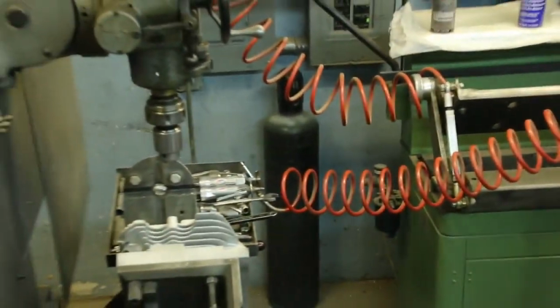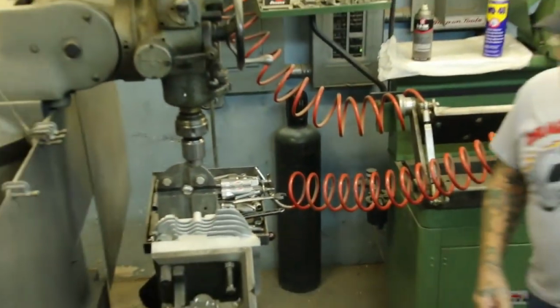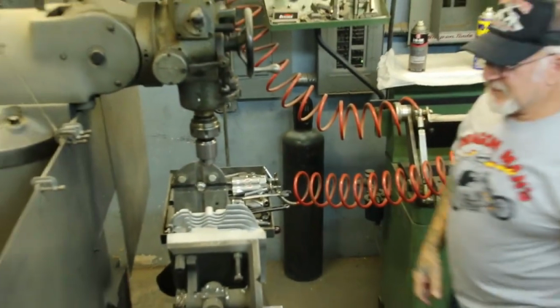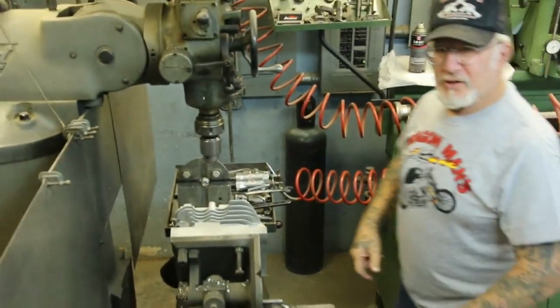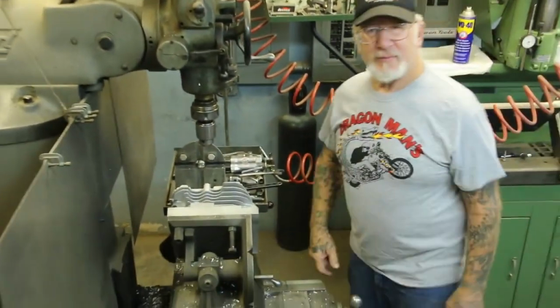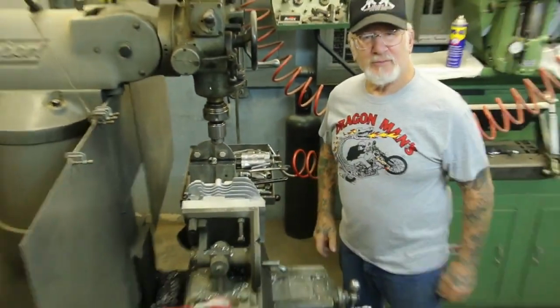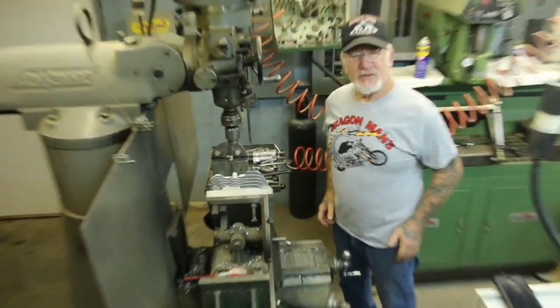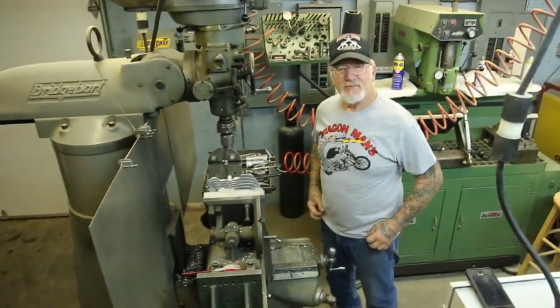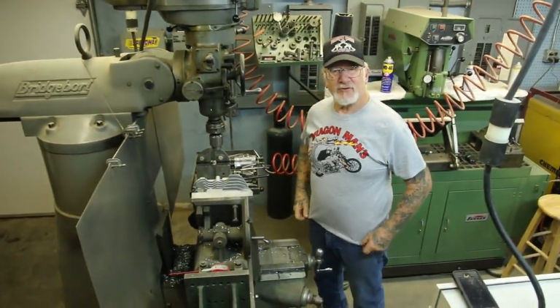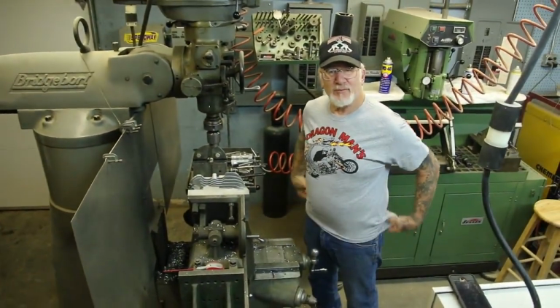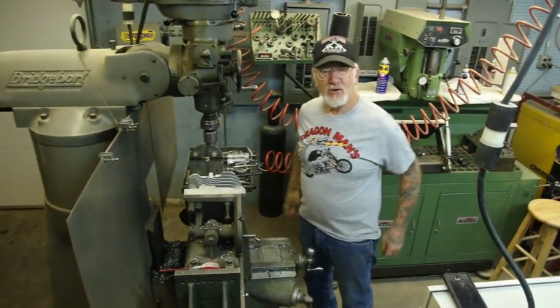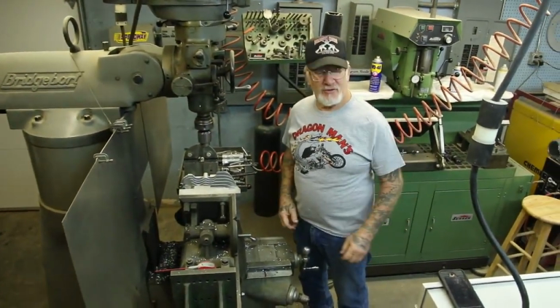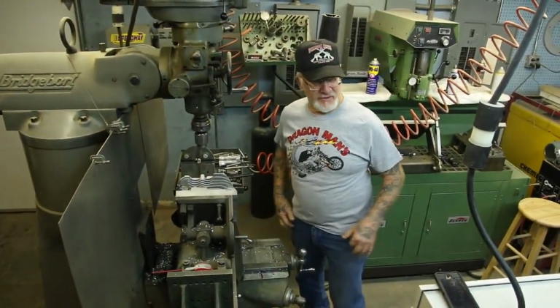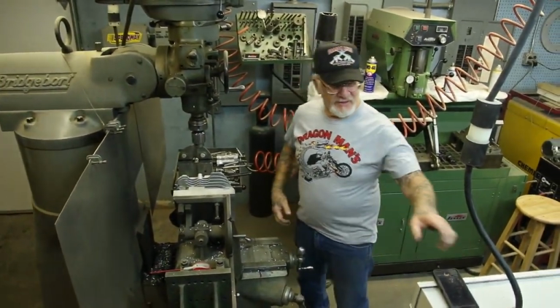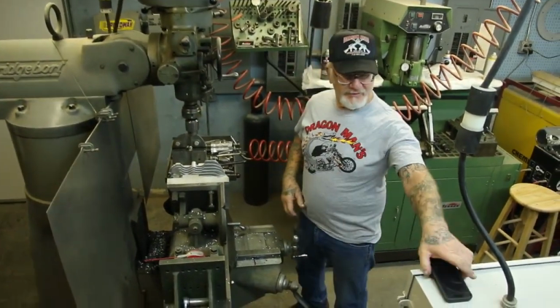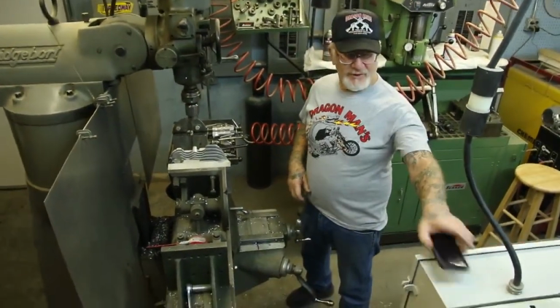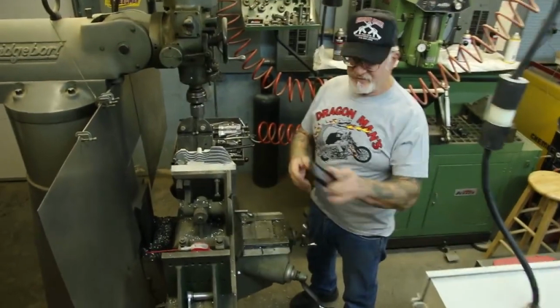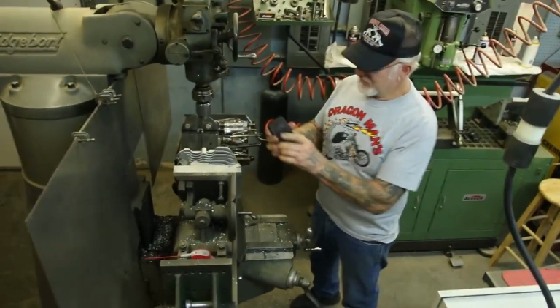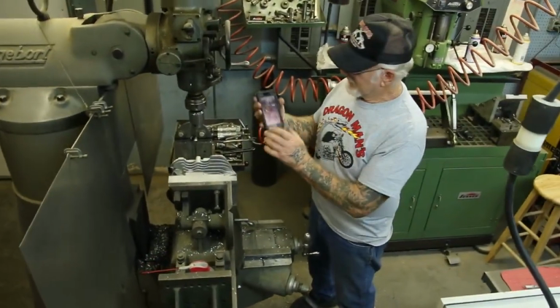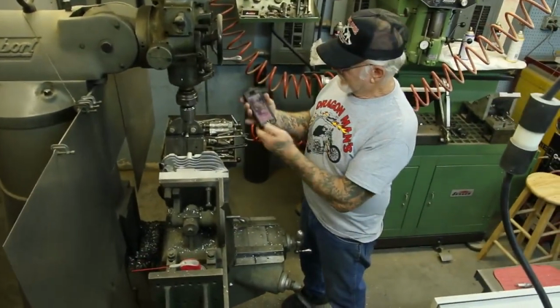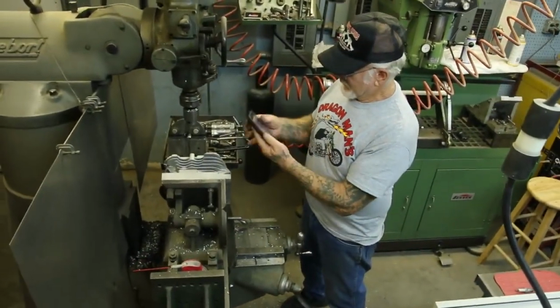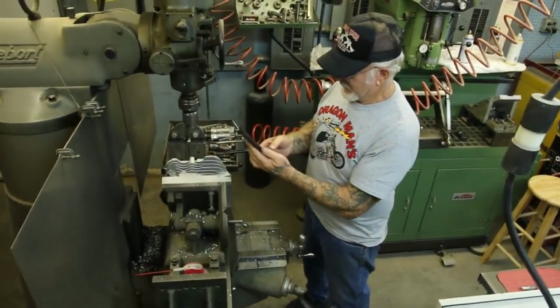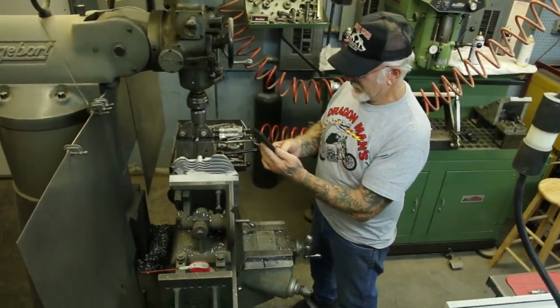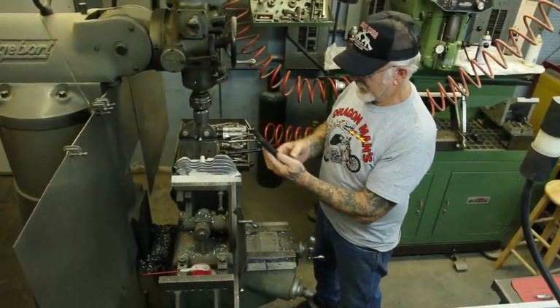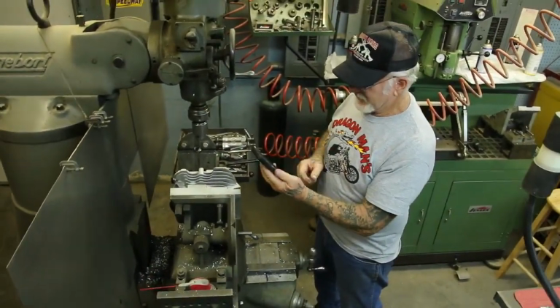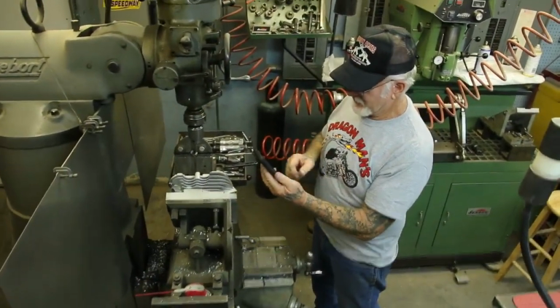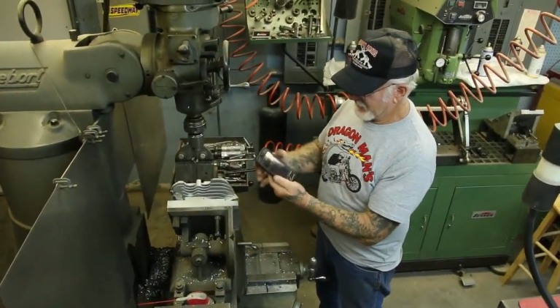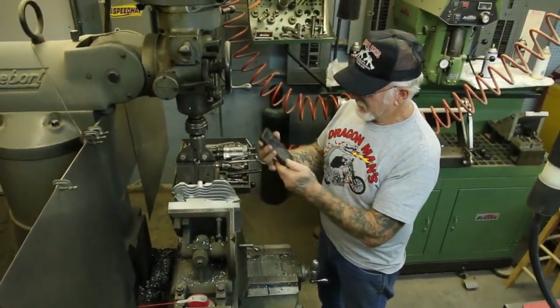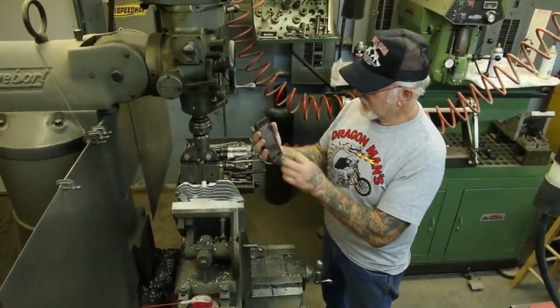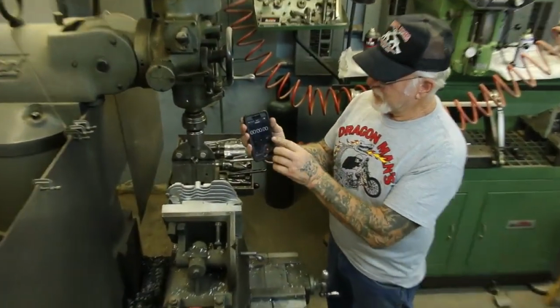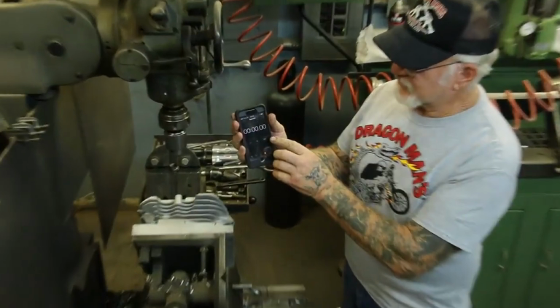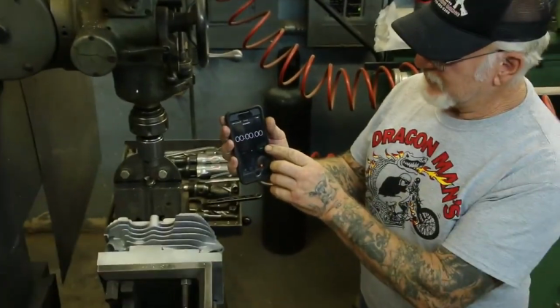Let's see how long it takes me to put an extra spark plug hole in the shovel head. I'm going to time myself. Okay, here we go — start.